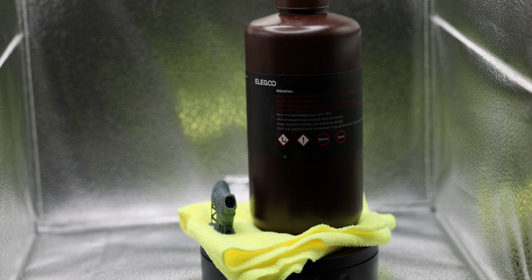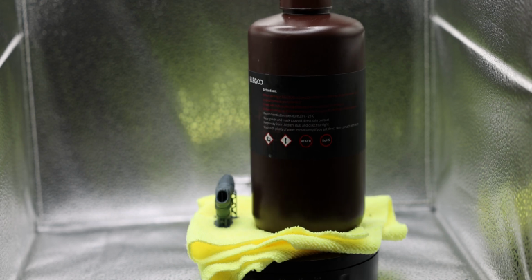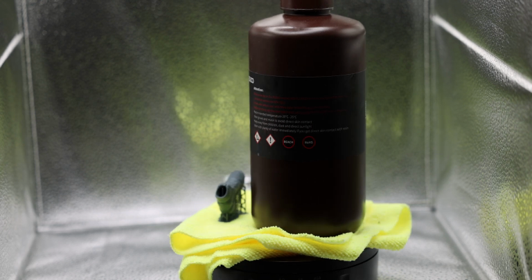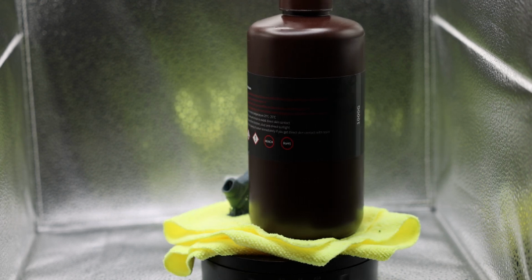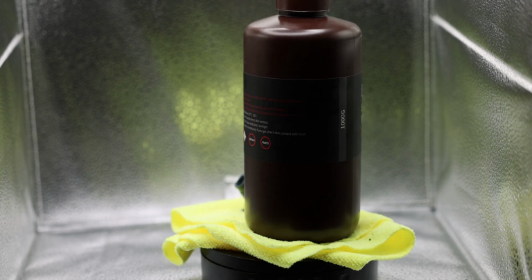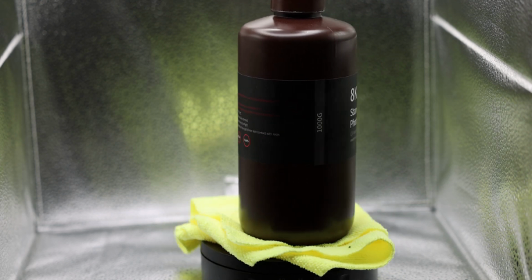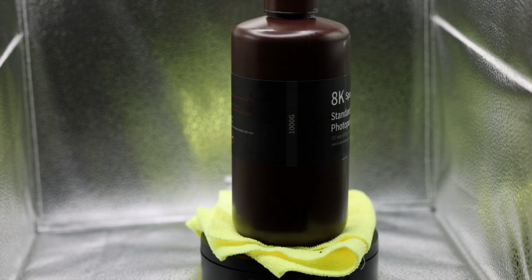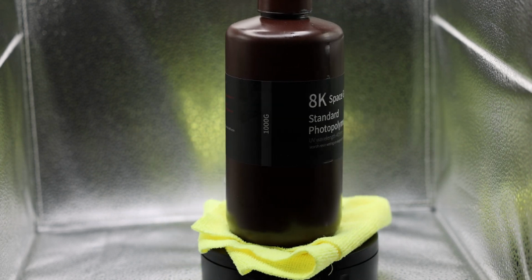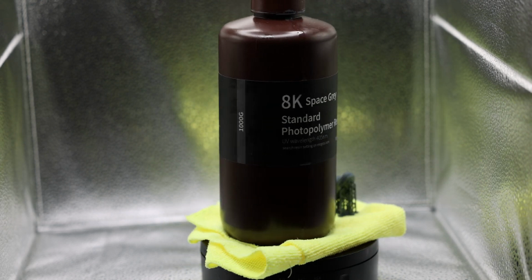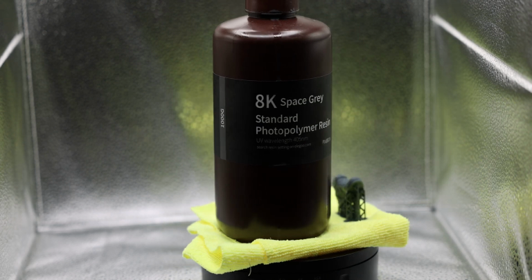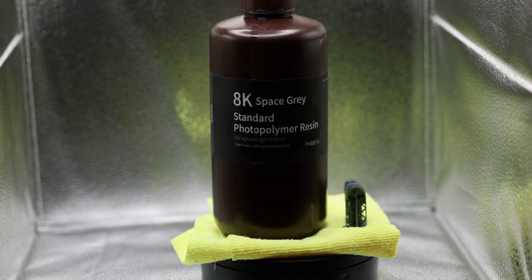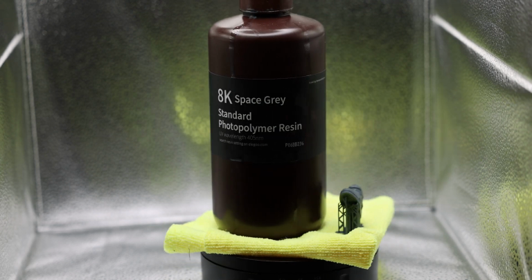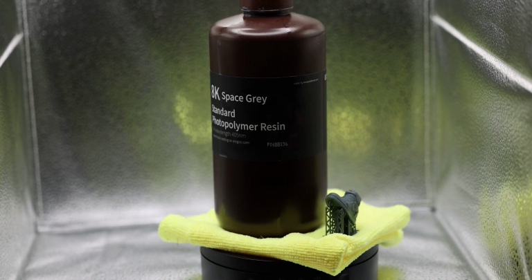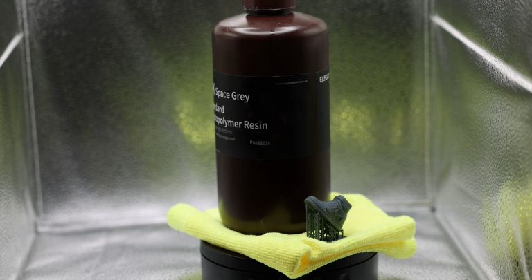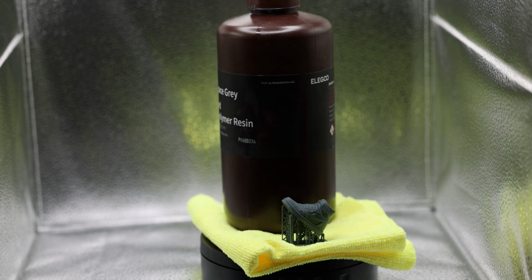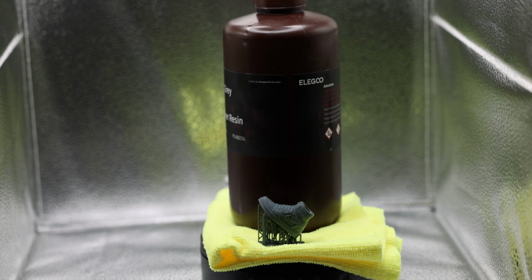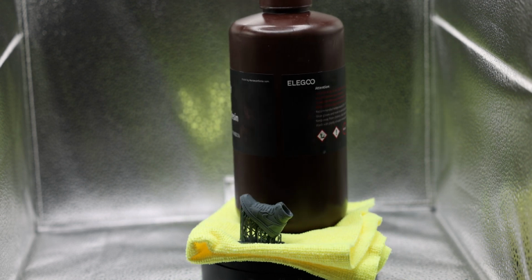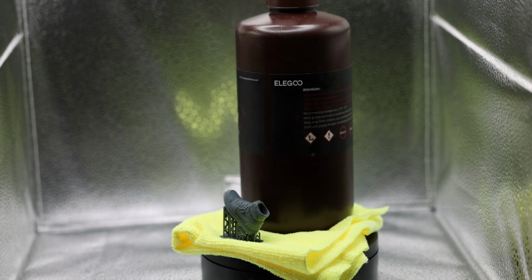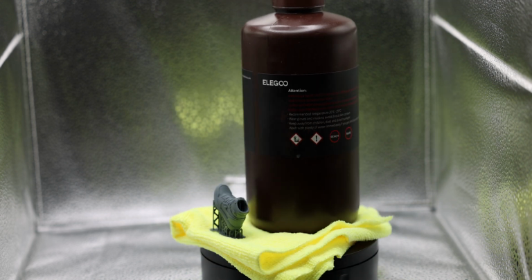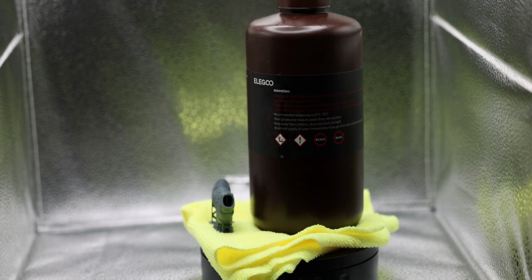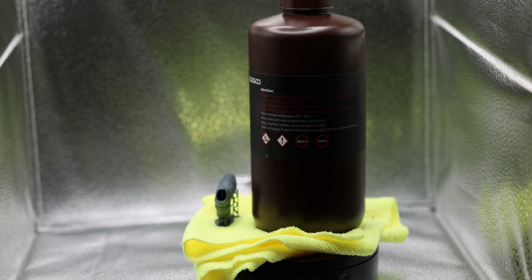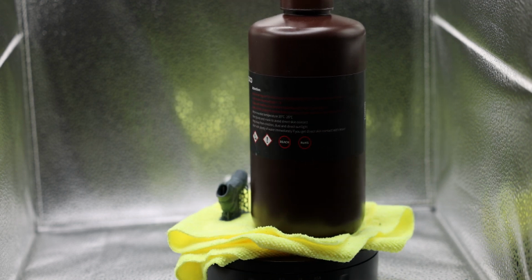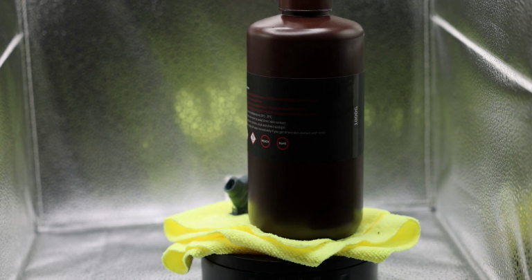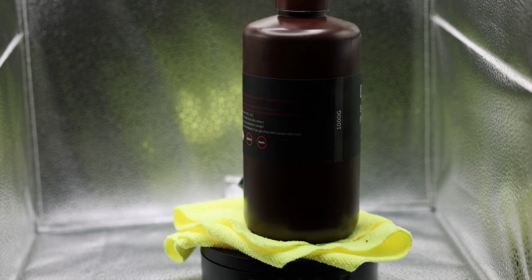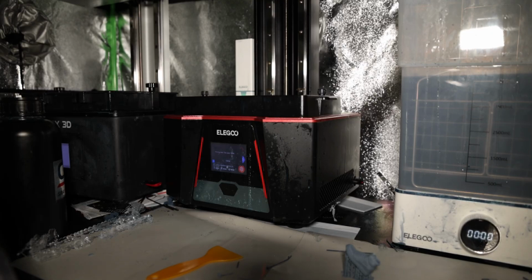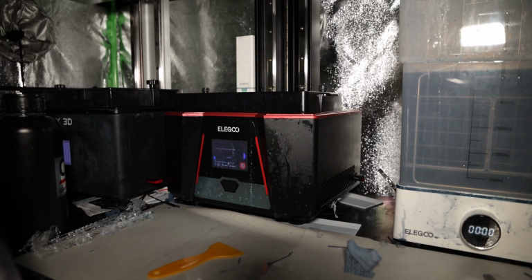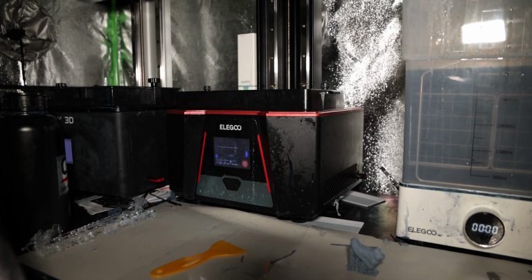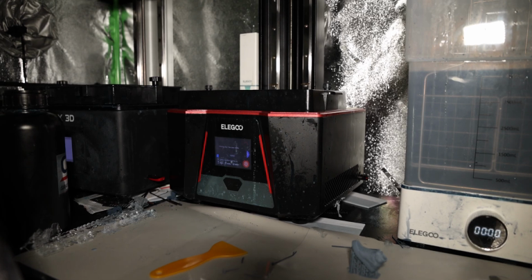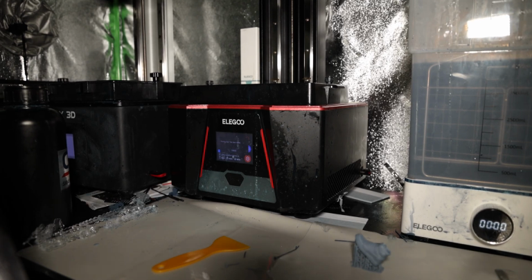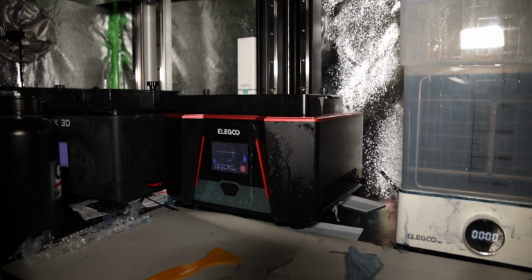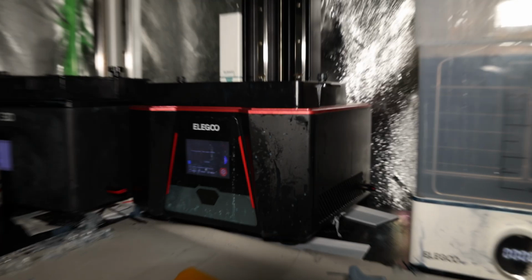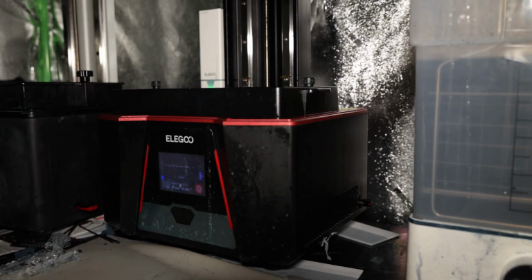Just this year, Elgo announced the release of their new resin, the Elgo 8K Standard Resin. This is meant to be a complementary product to the new Elgo Saturn 2, which uses an 8K screen.